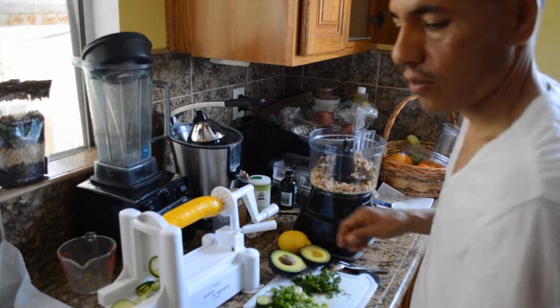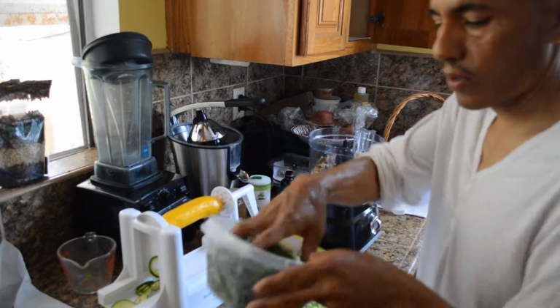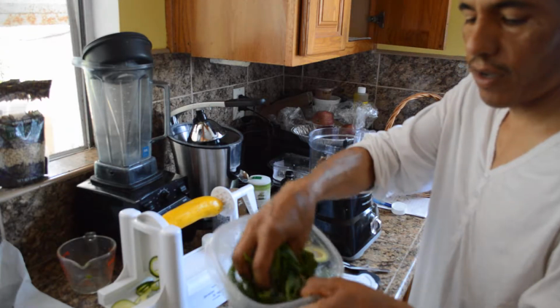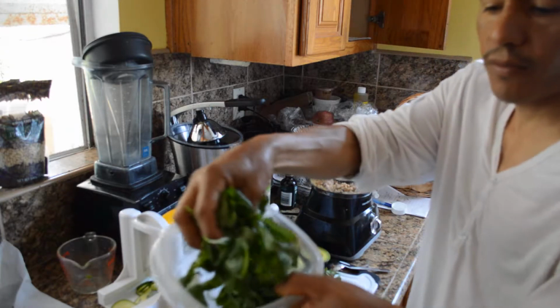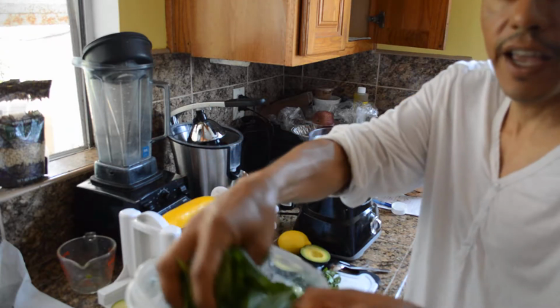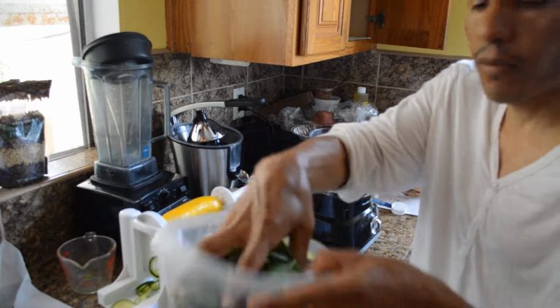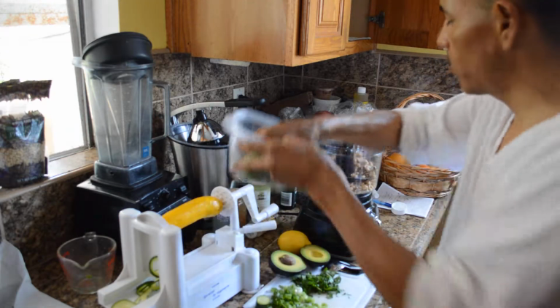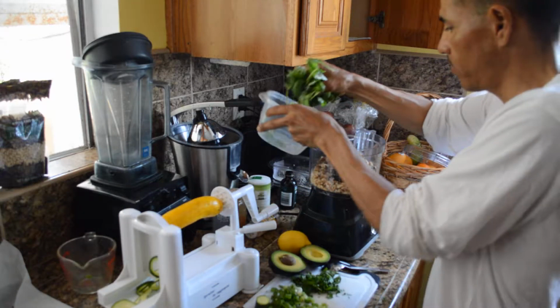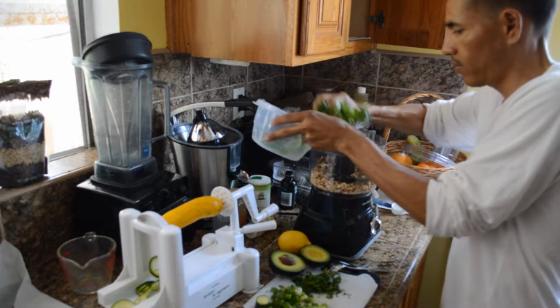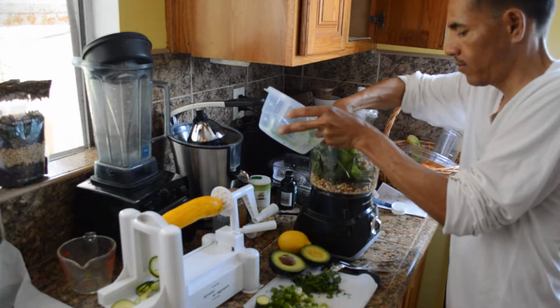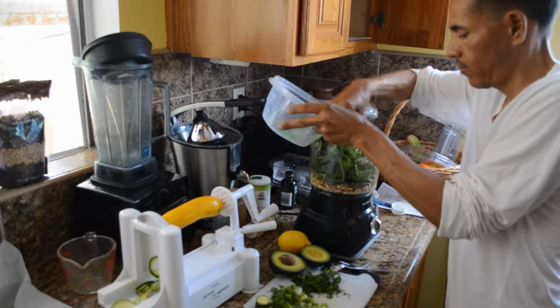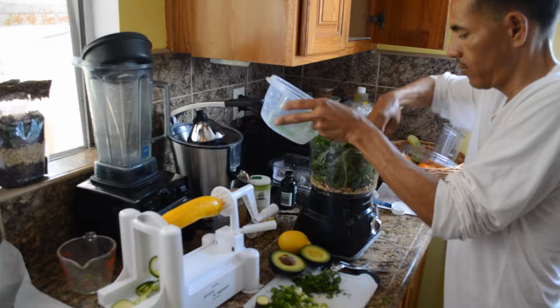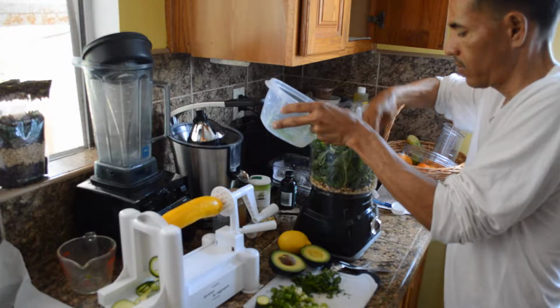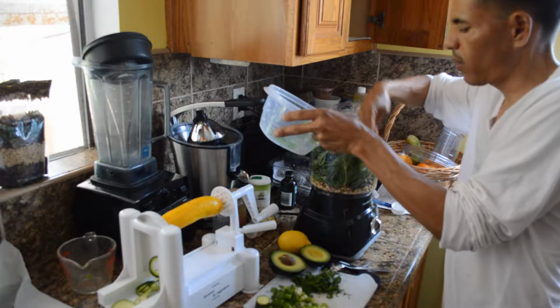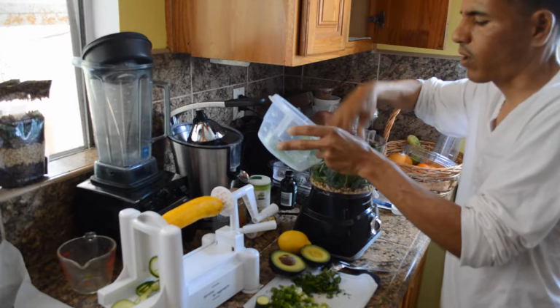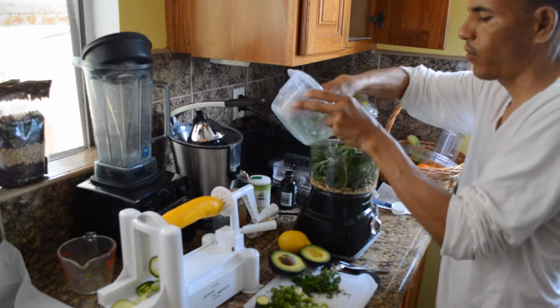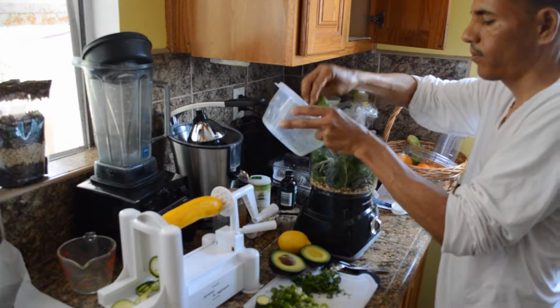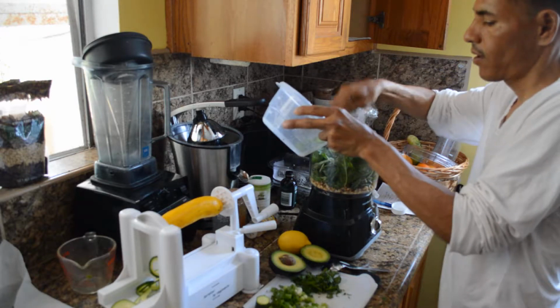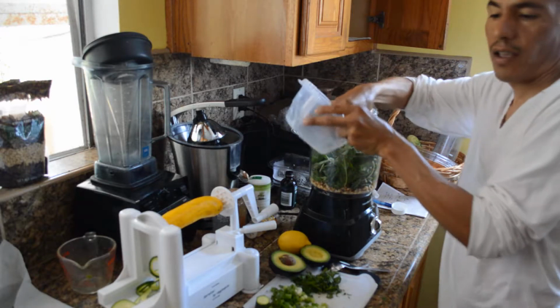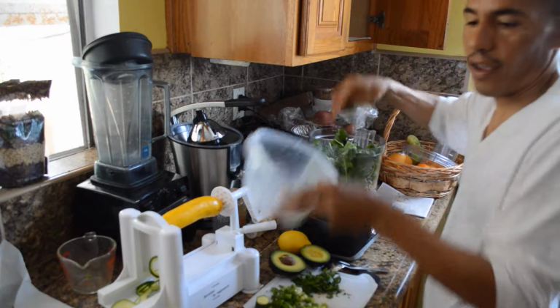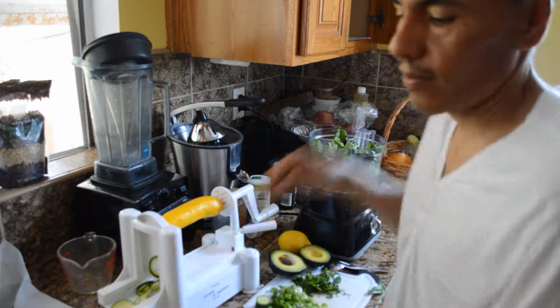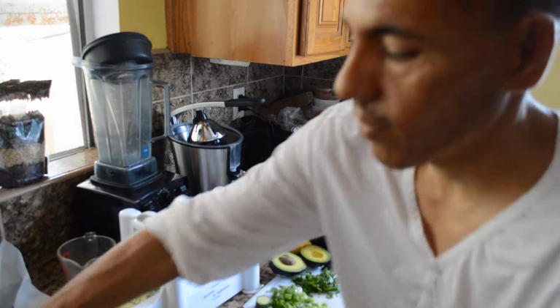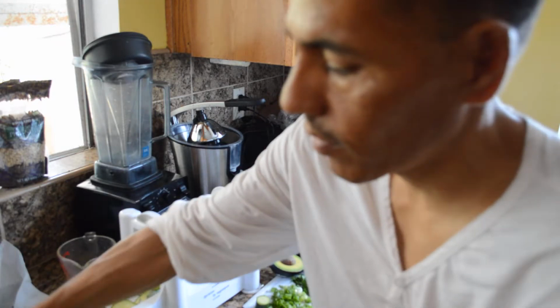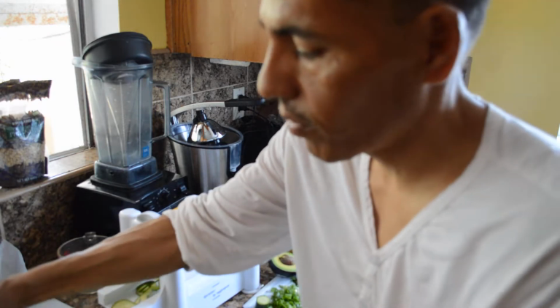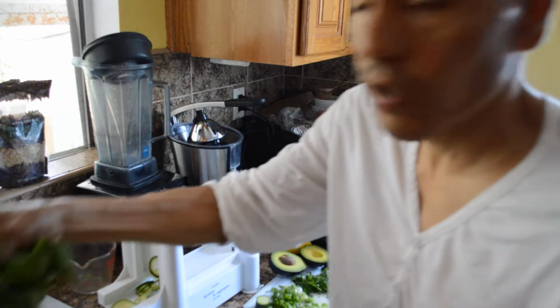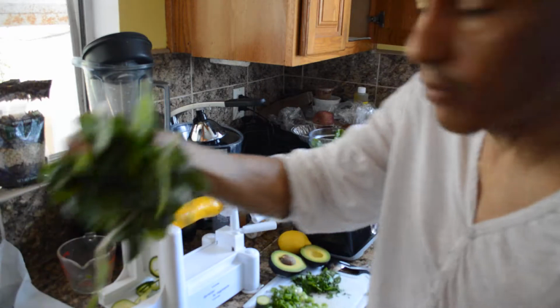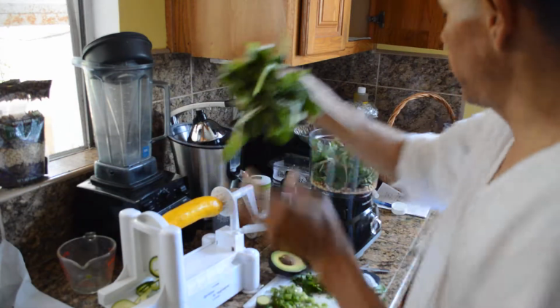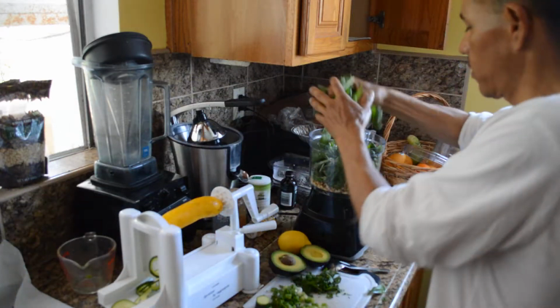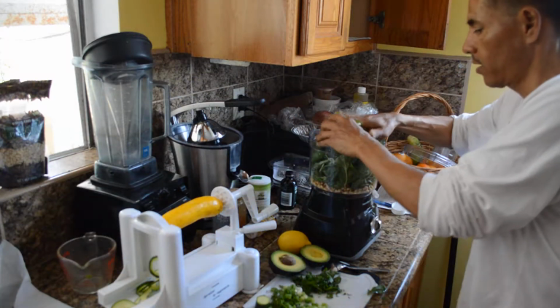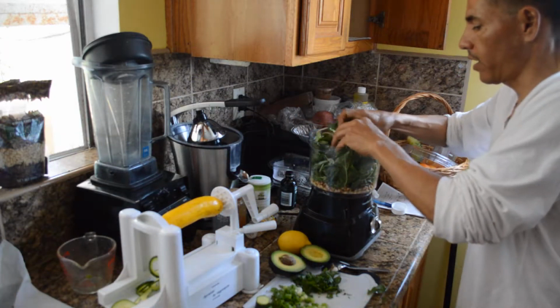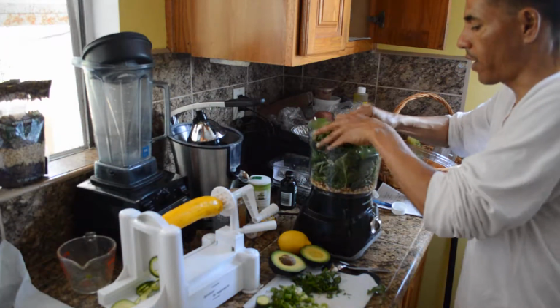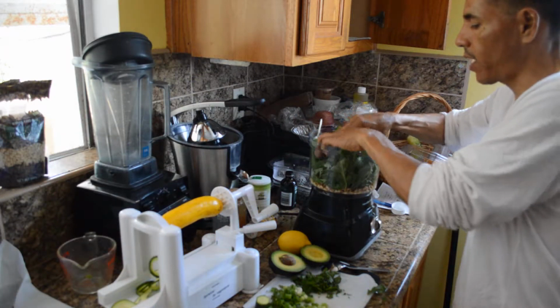Throwing in a handful of basil — probably a whole cup full — and probably two cups of spinach. I'll lay all that on top.